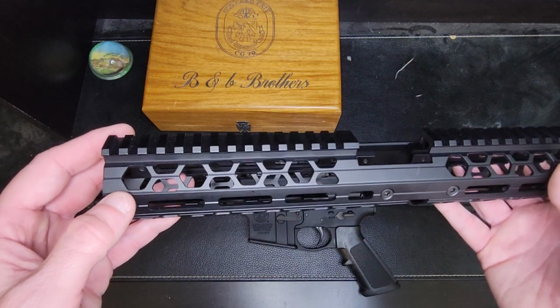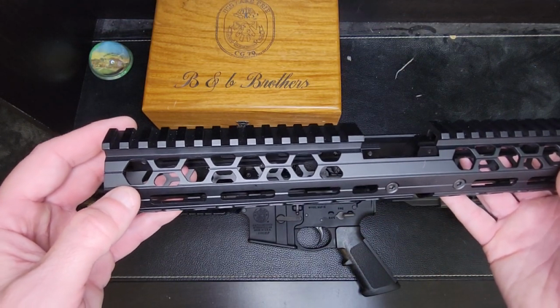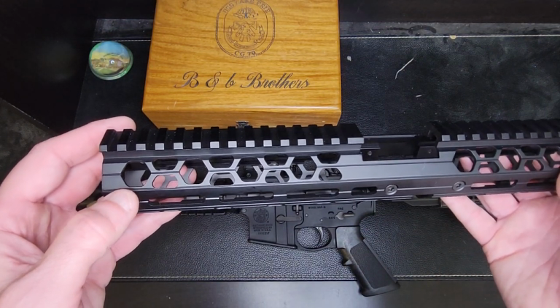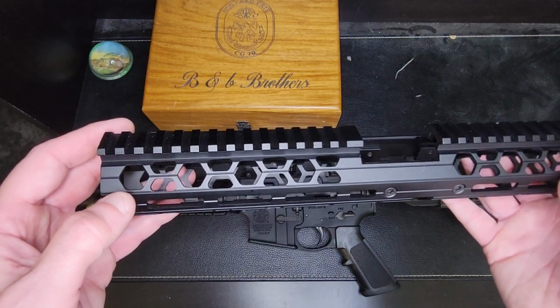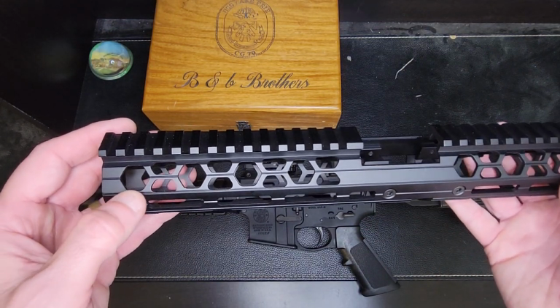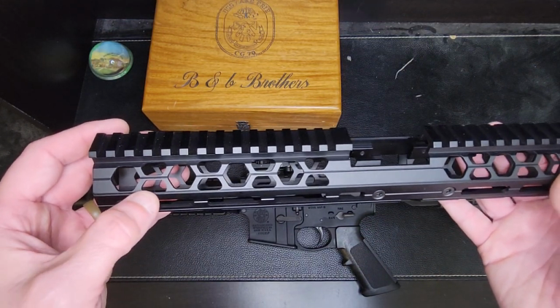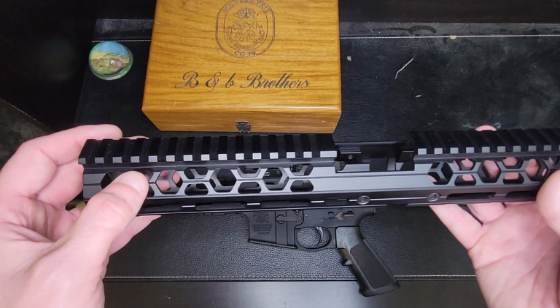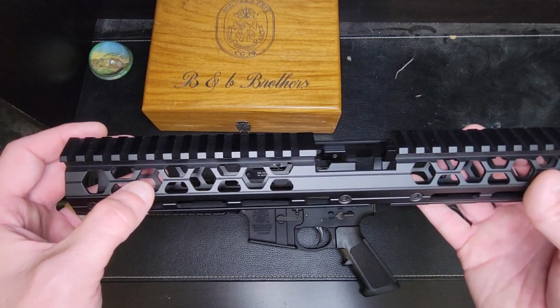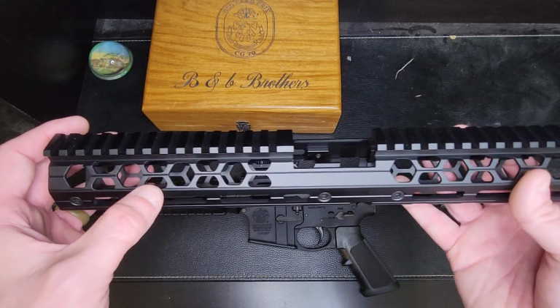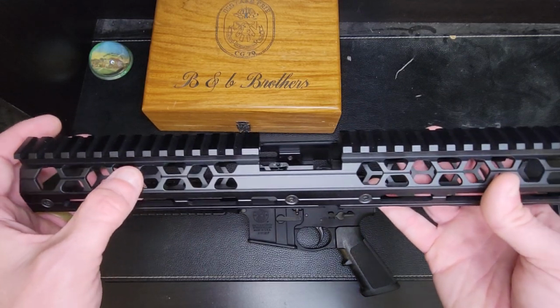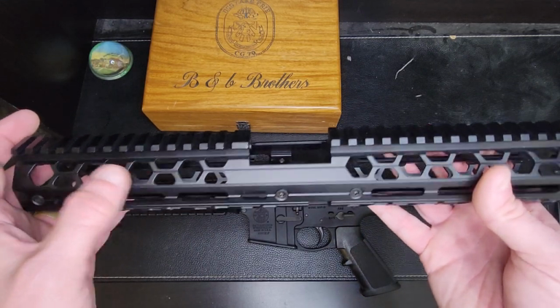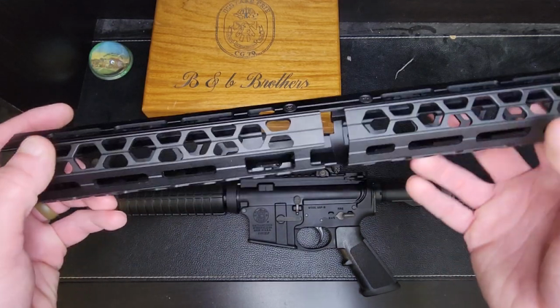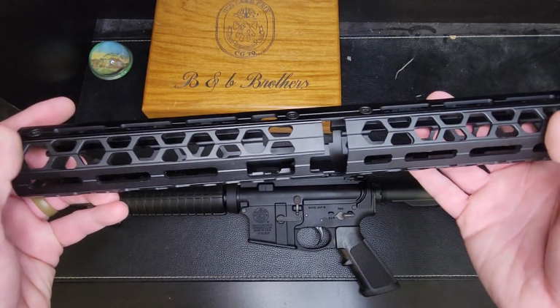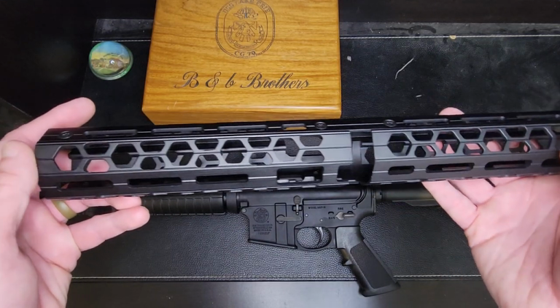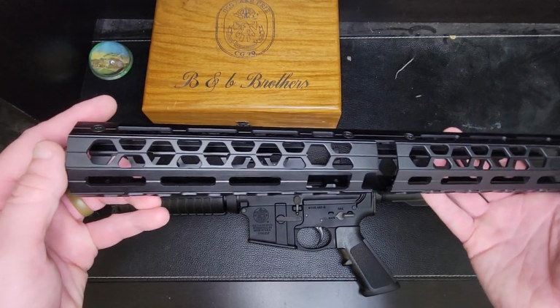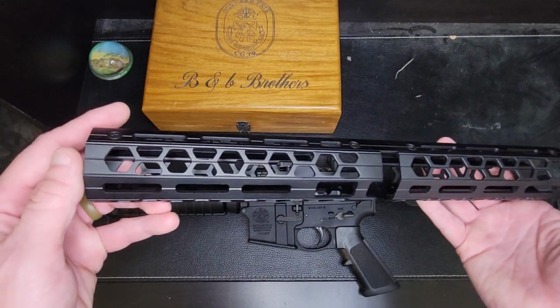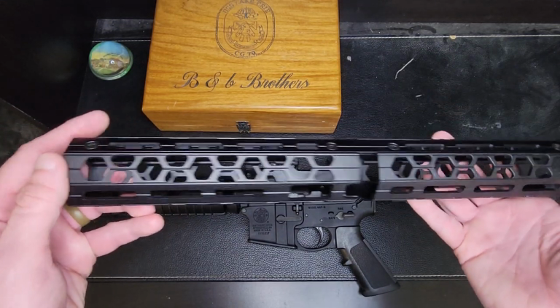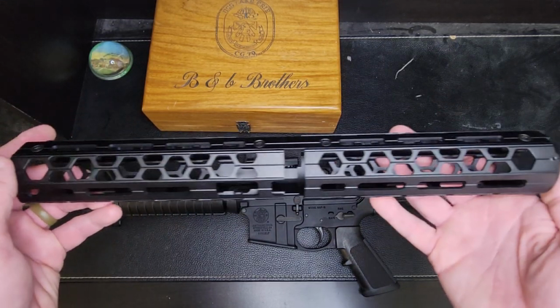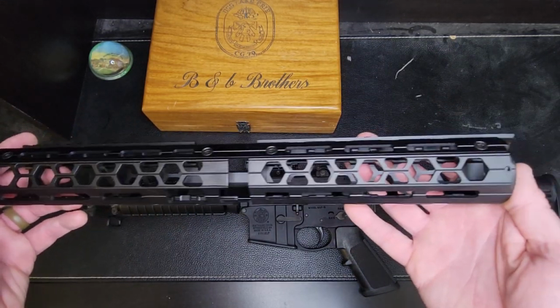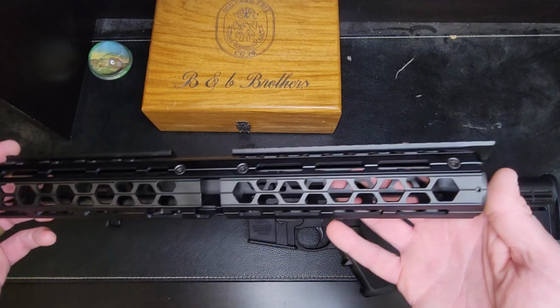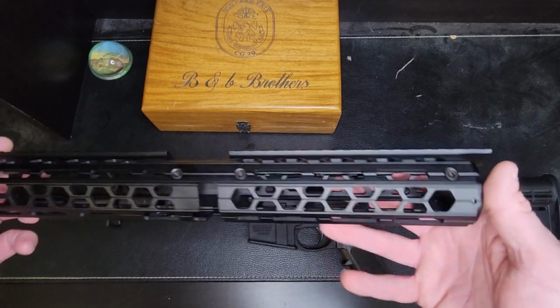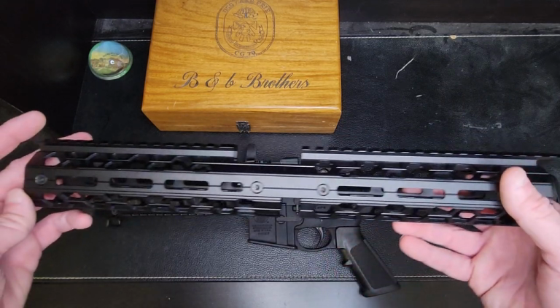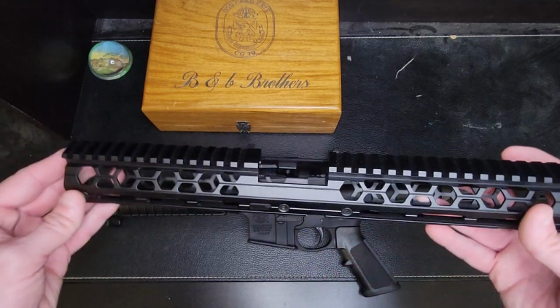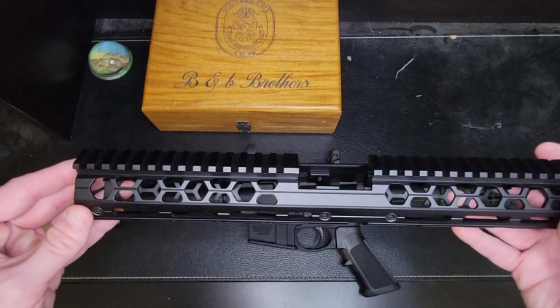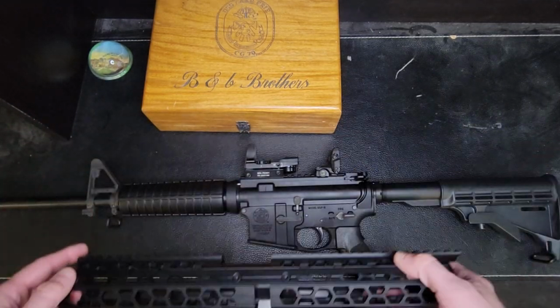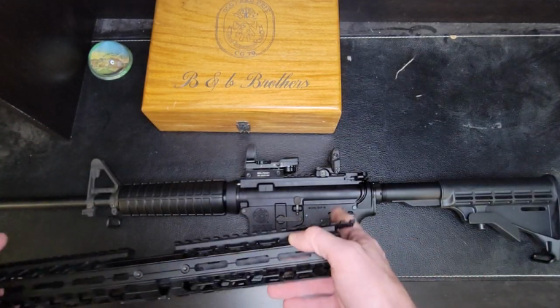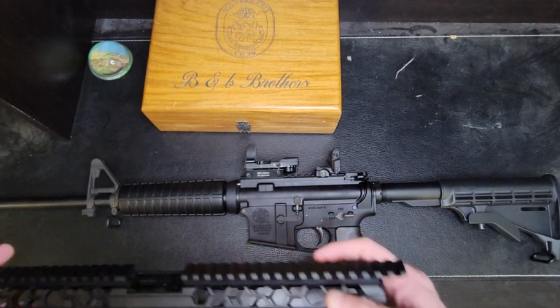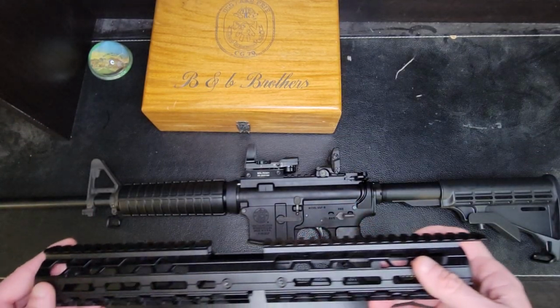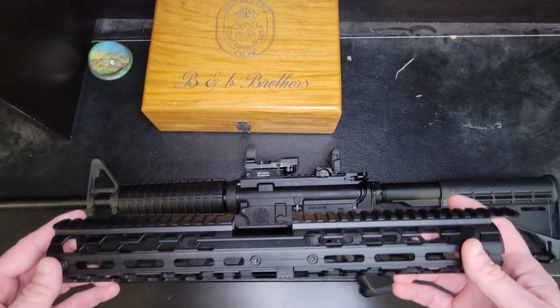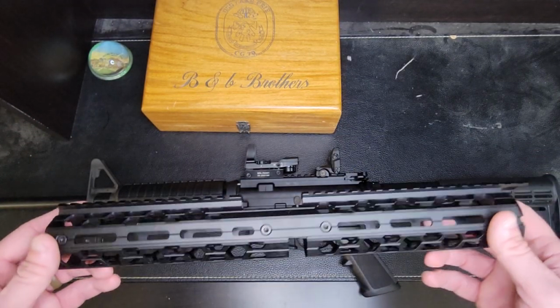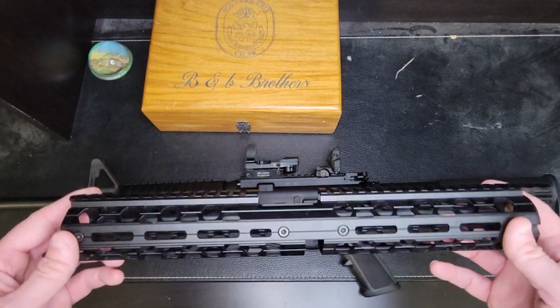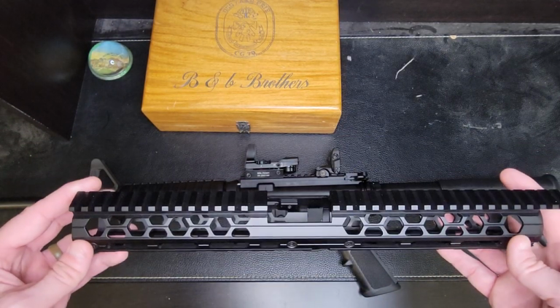I would assume it's called the Hive because it has what looks like a little honeycomb pattern in there. I really think that looks gorgeous, so I'm really excited to see what this looks like on my Smith & Wesson once I get it swapped out.